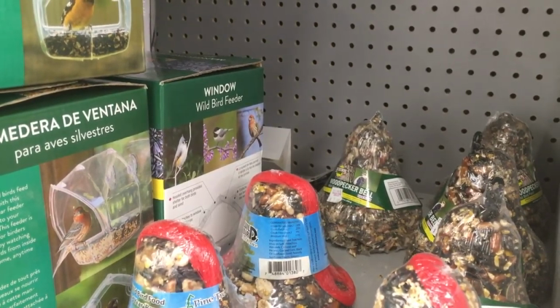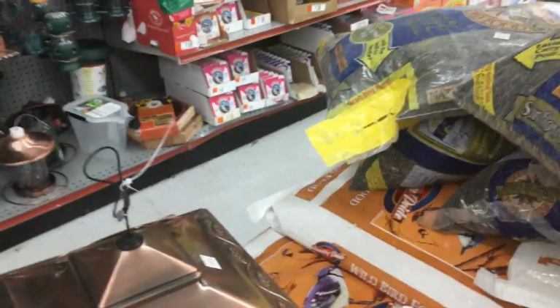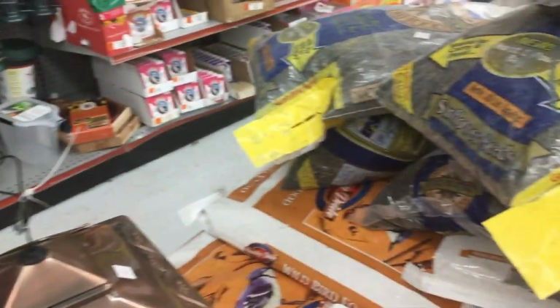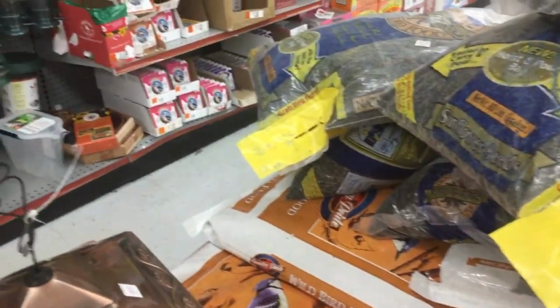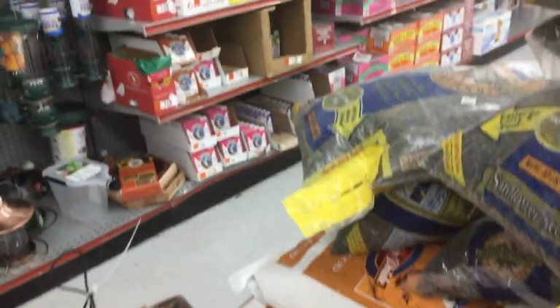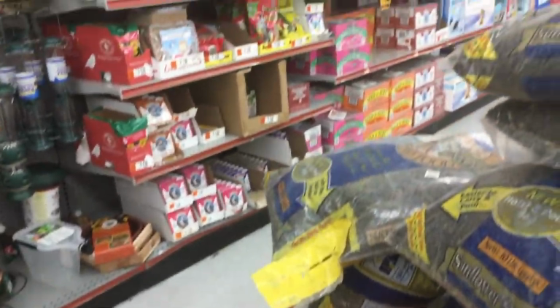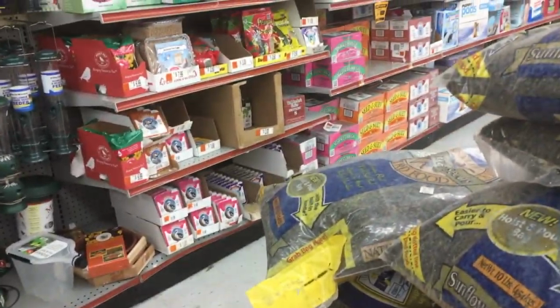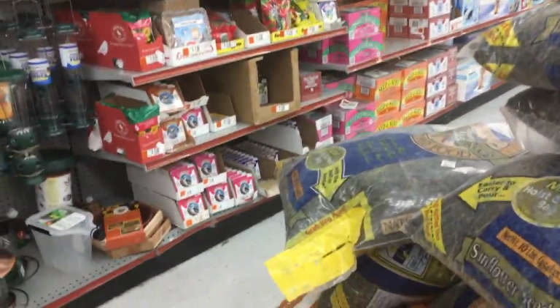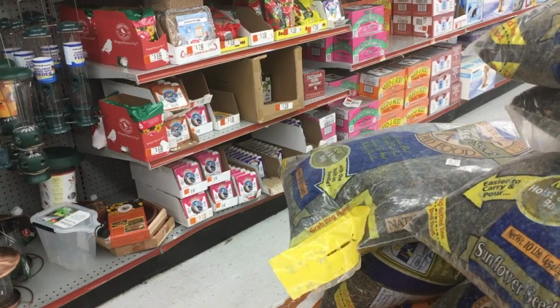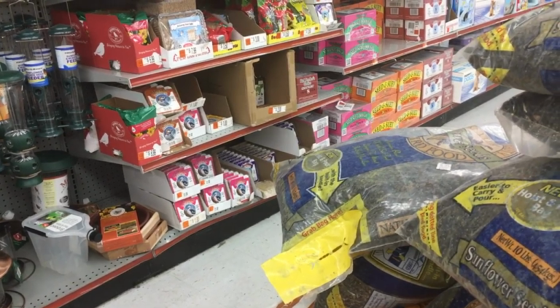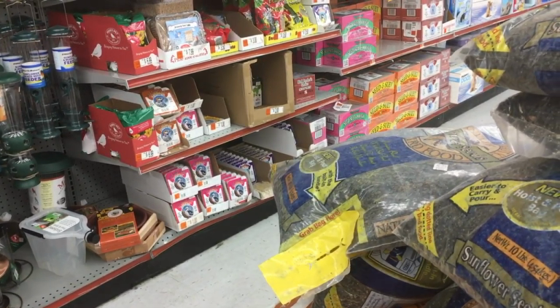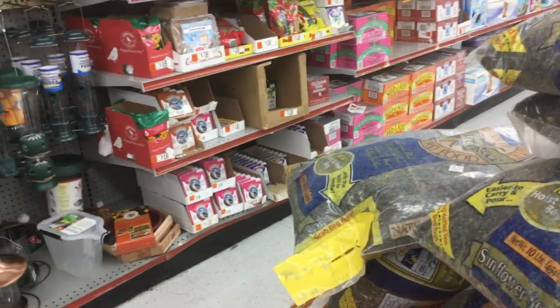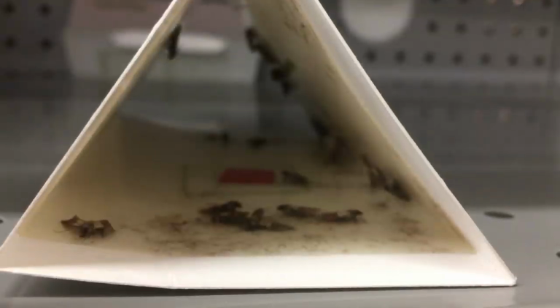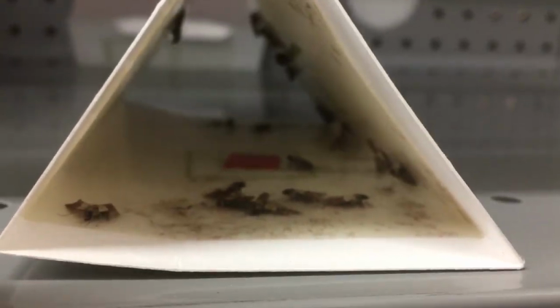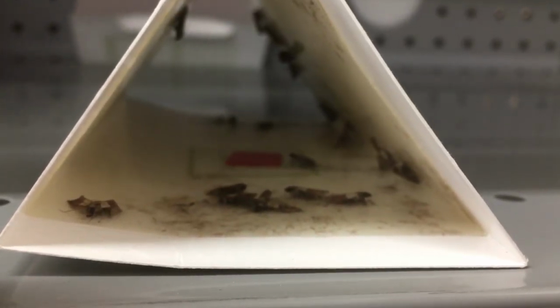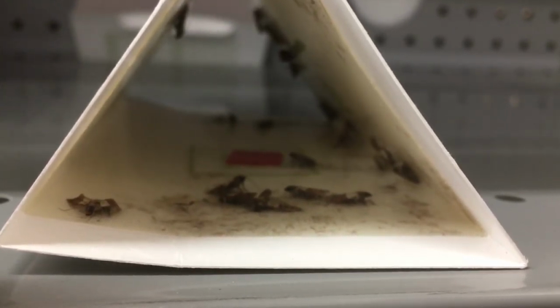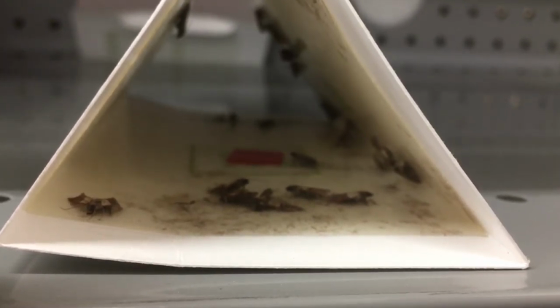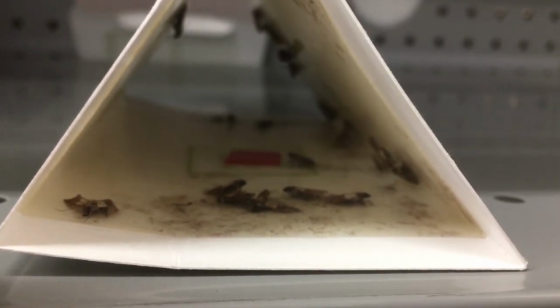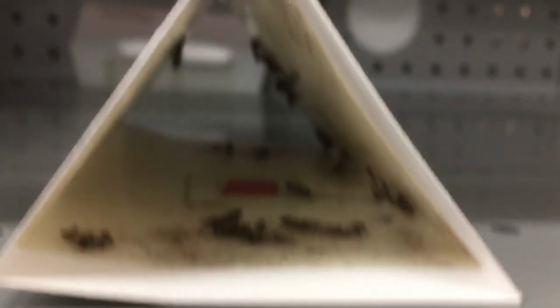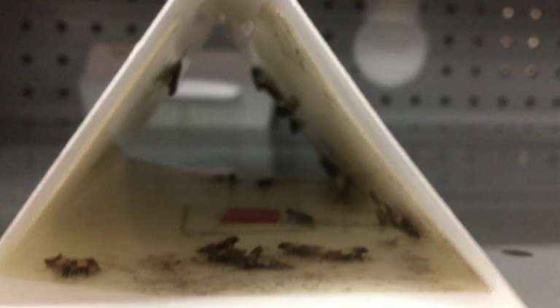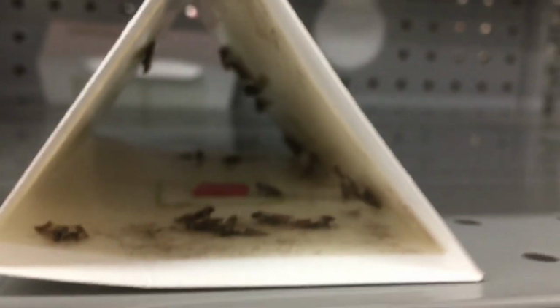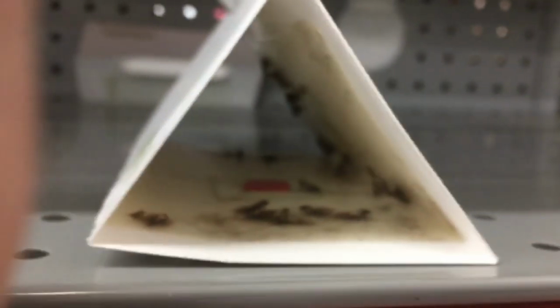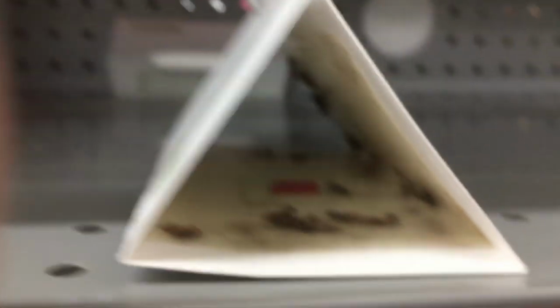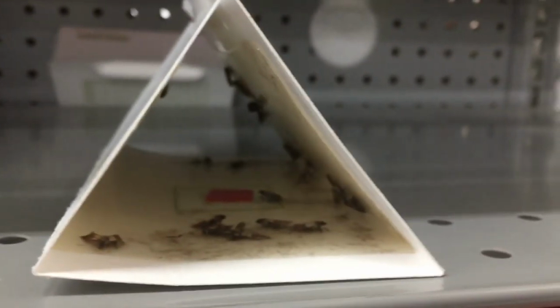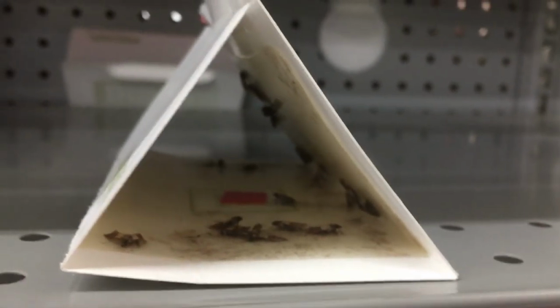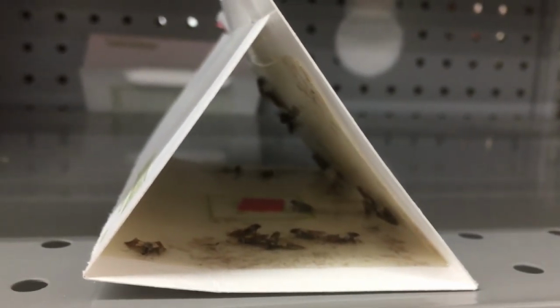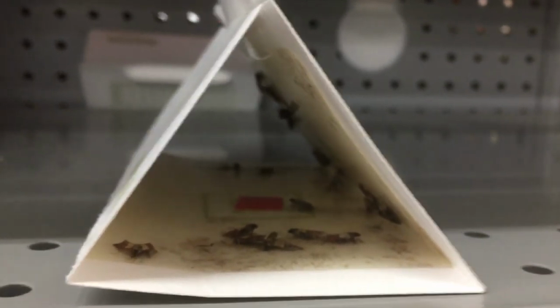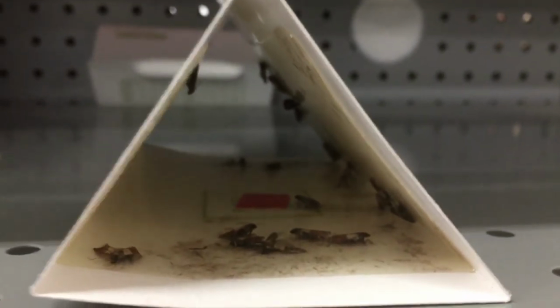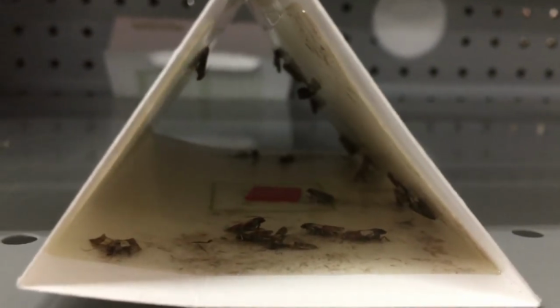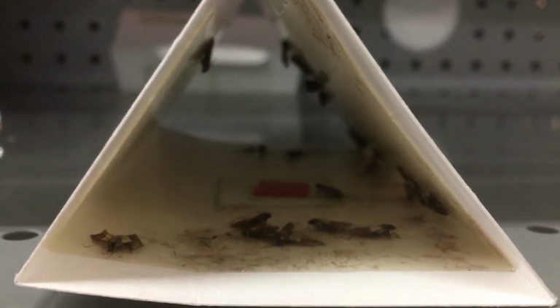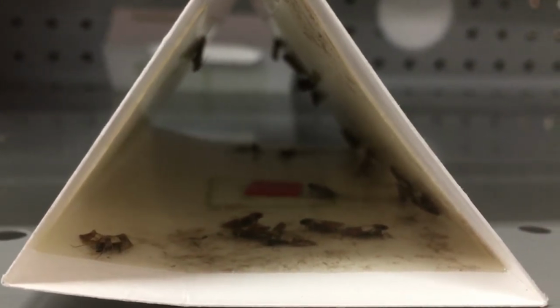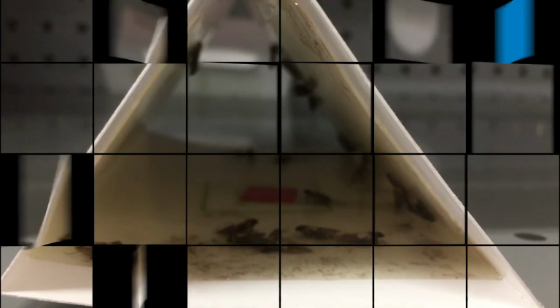Next, we applied an aerosol application along the affected areas and placed several insect growth regulators. Lastly, we set up several pheromone traps. In no time at all, the Indian meal moths will be completely eliminated.